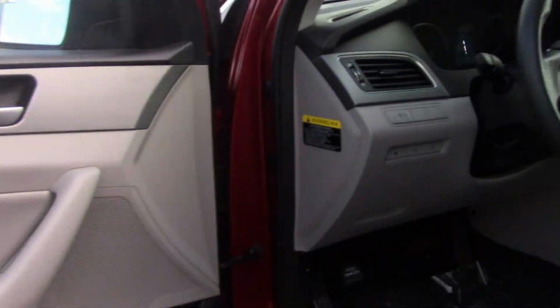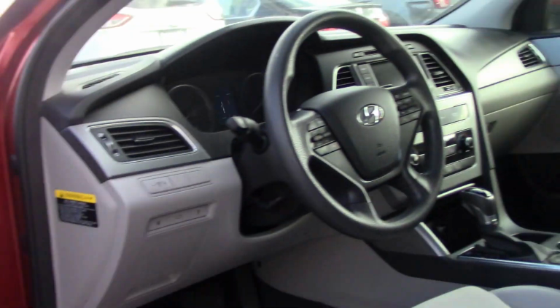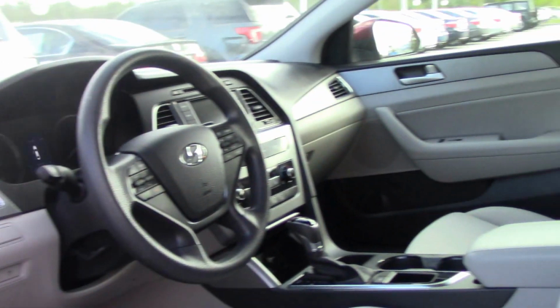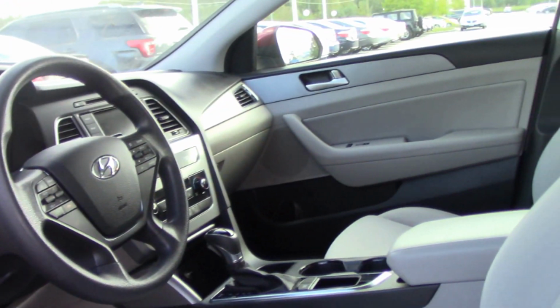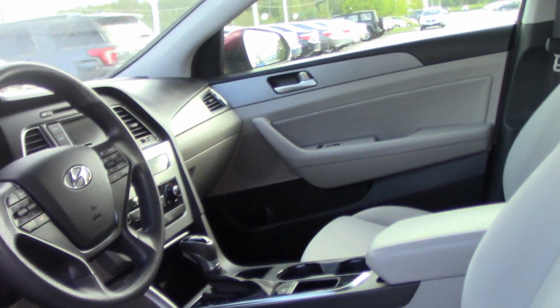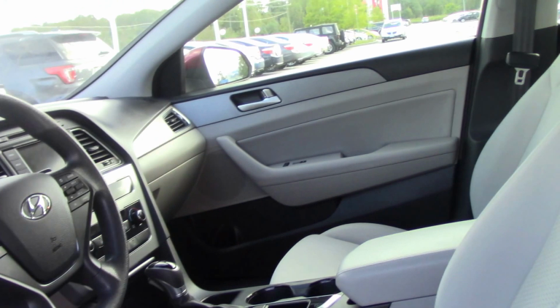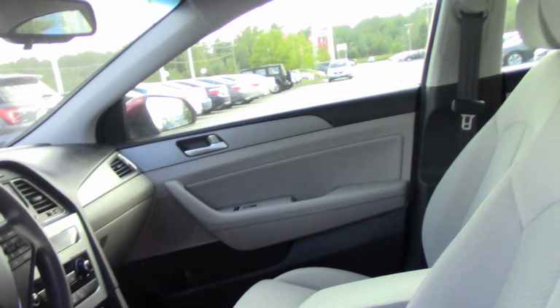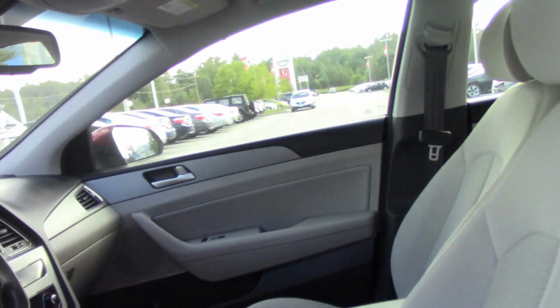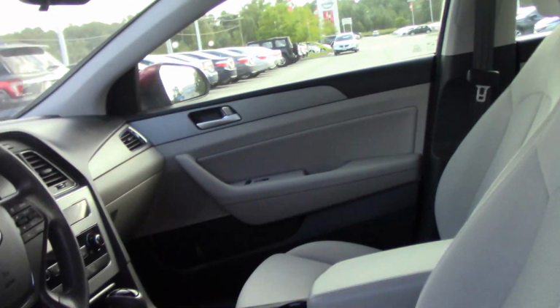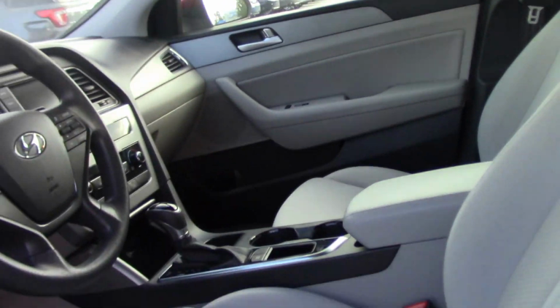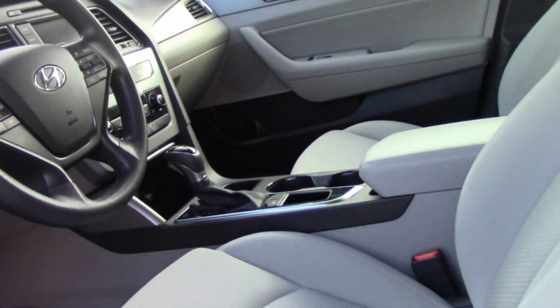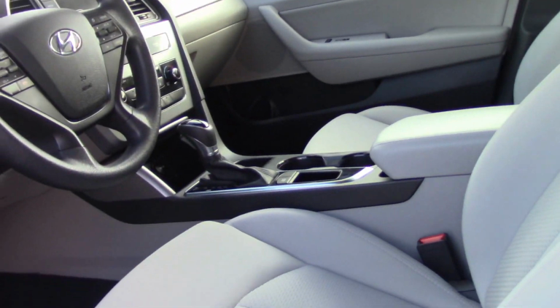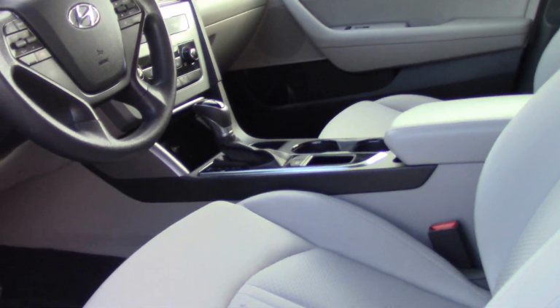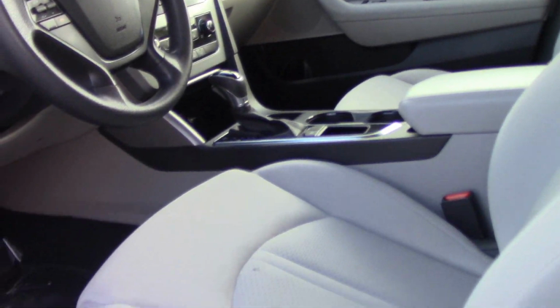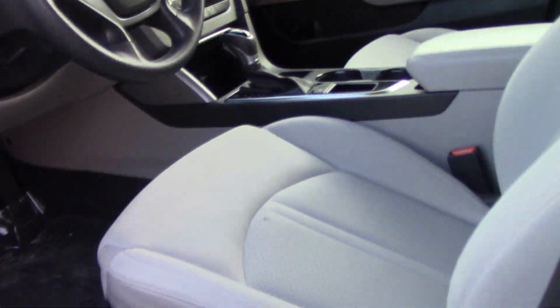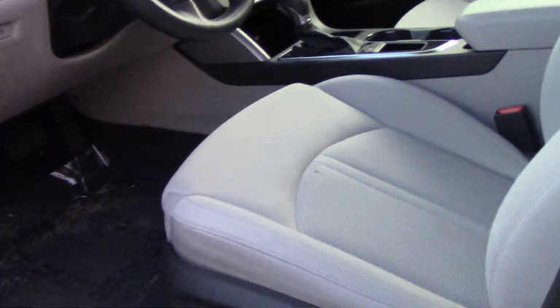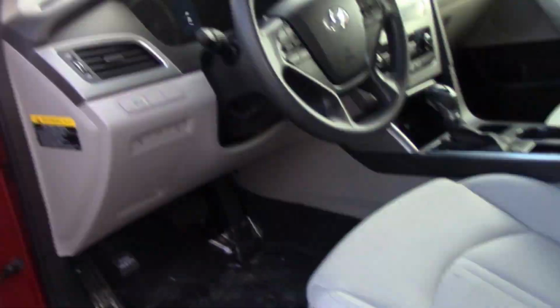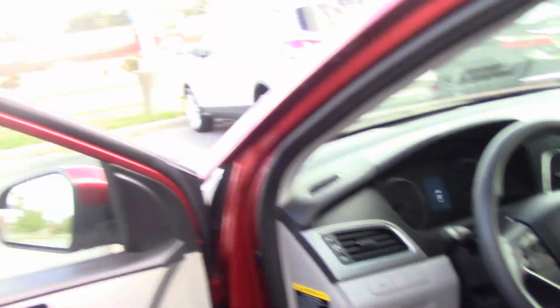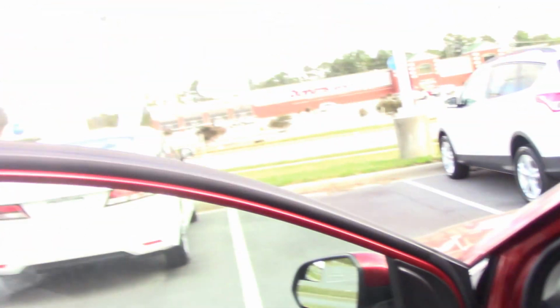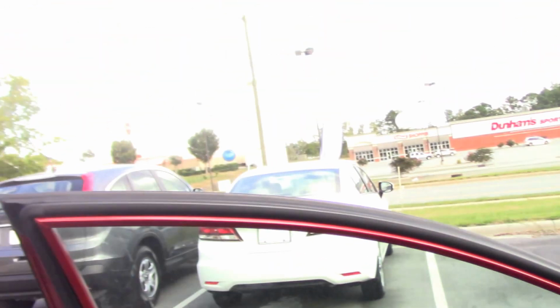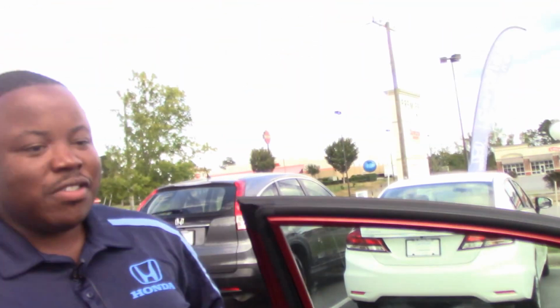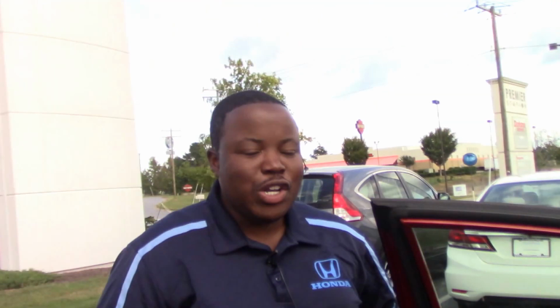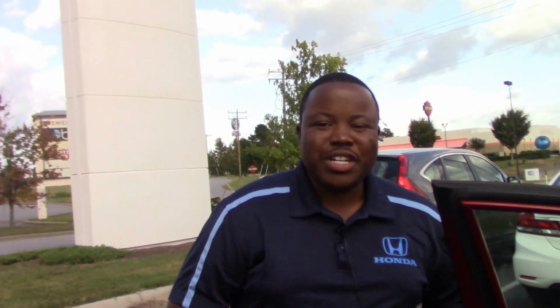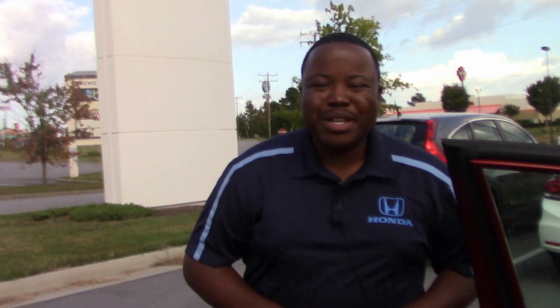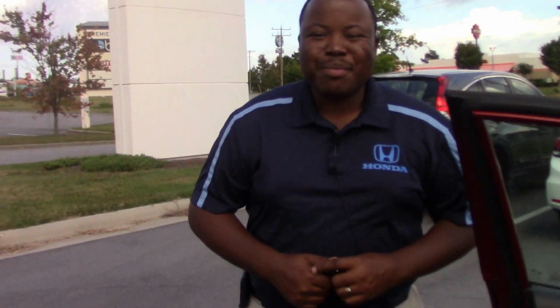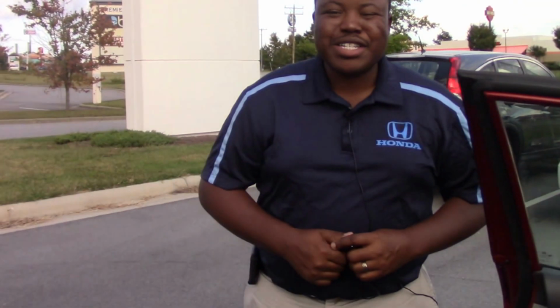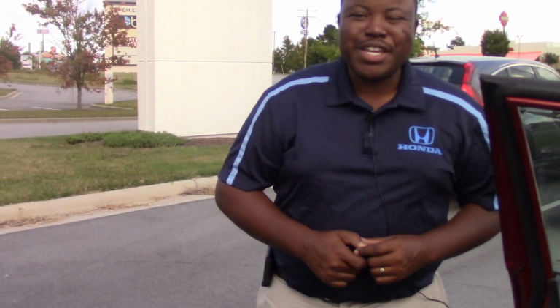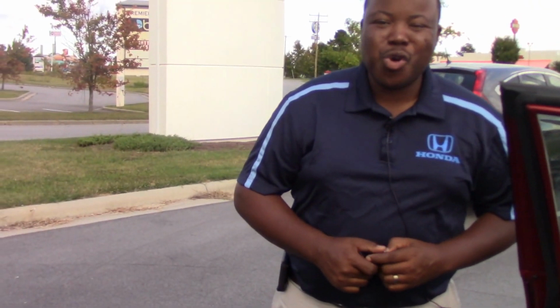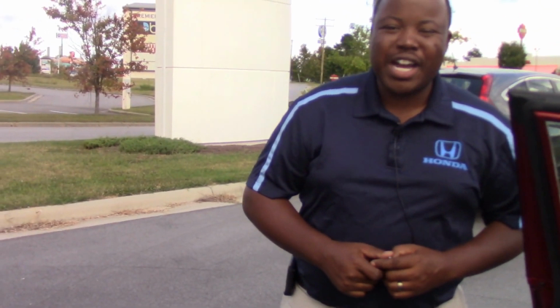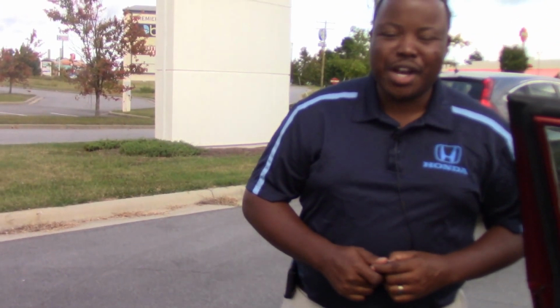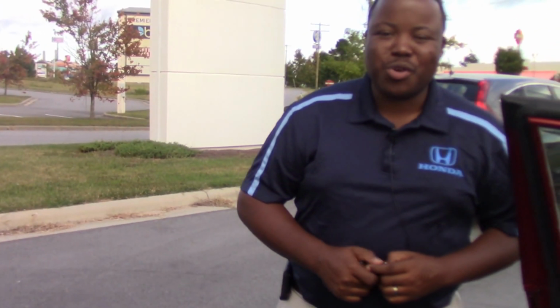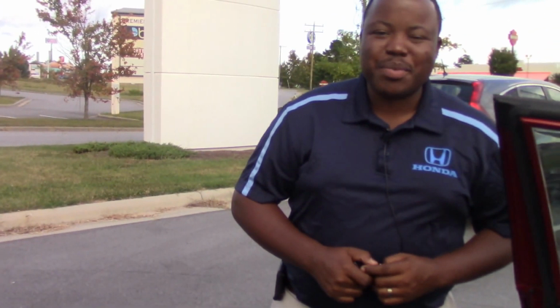This Hyundai Sonata also offers backup camera and Bluetooth connectivity. Thanks for taking a look. Please come down and see me, Joel Scott at Honda of Roanoke Rapids.